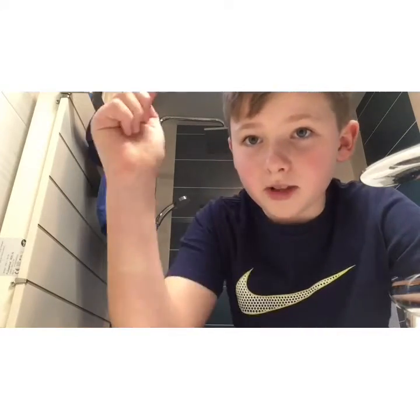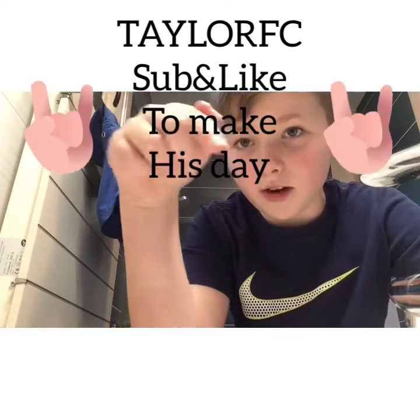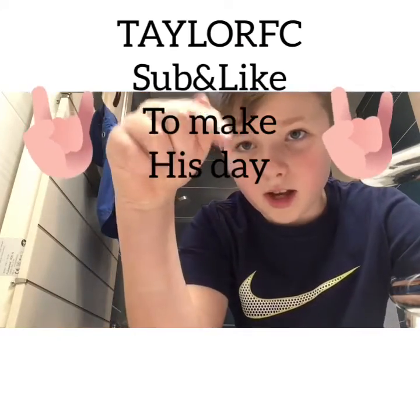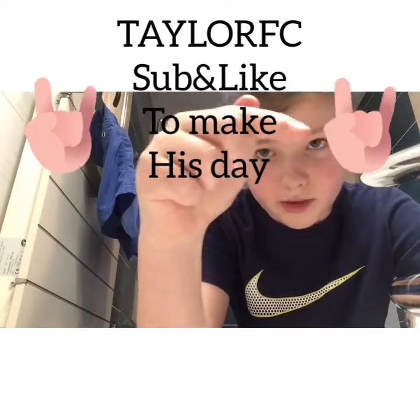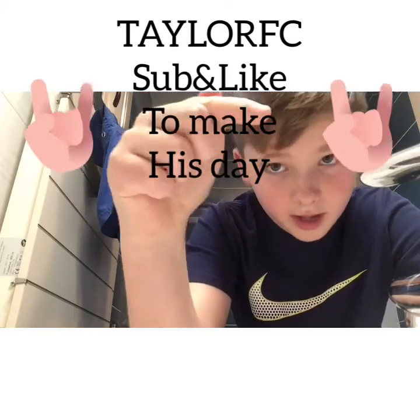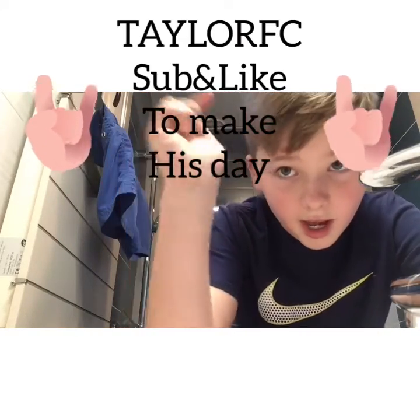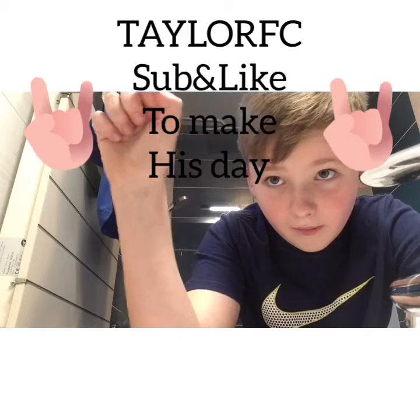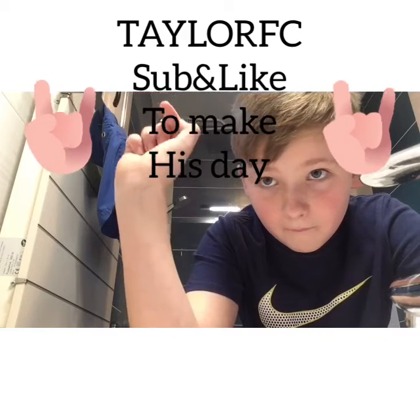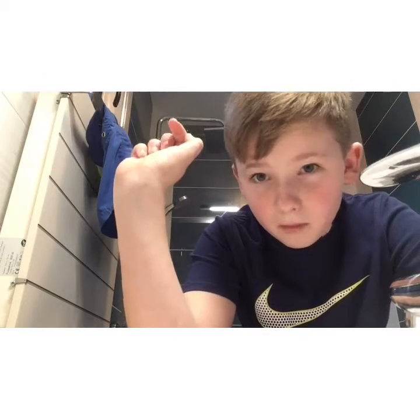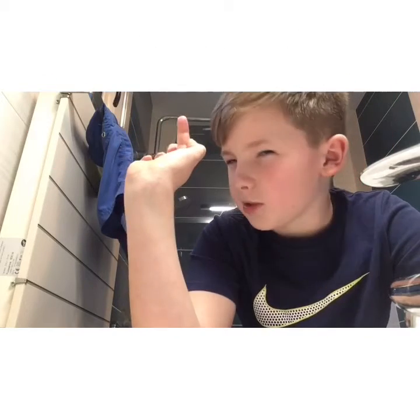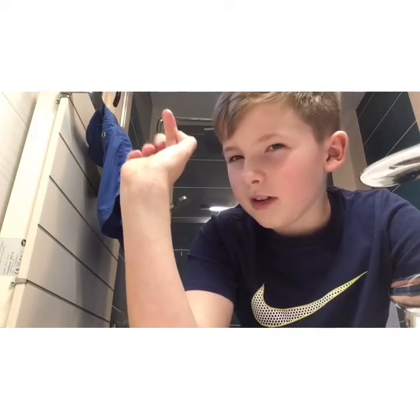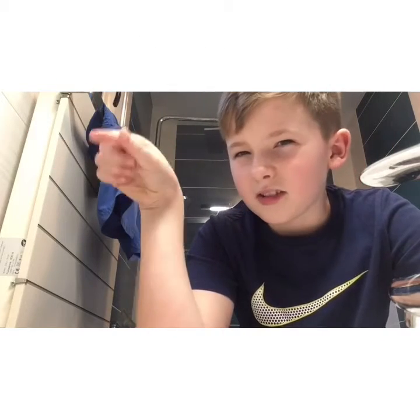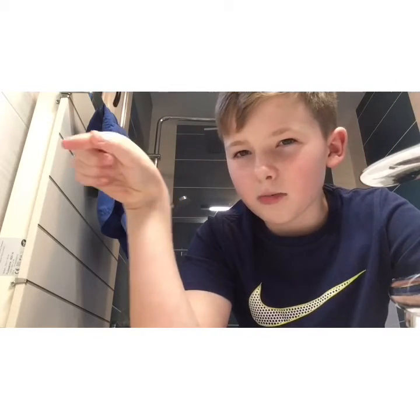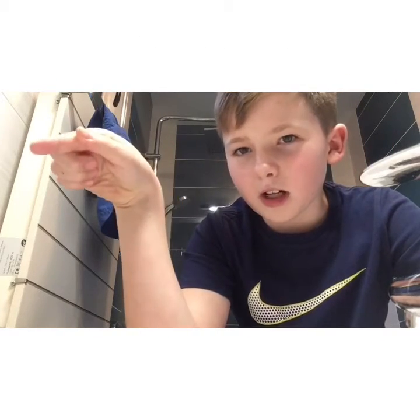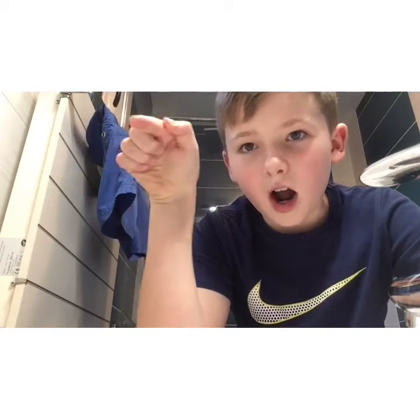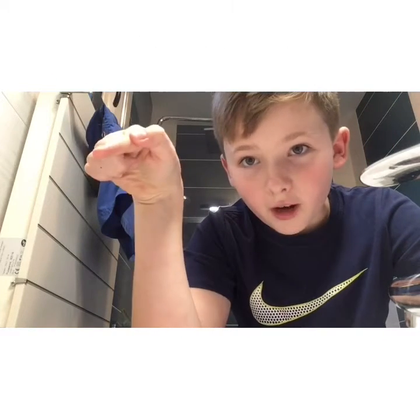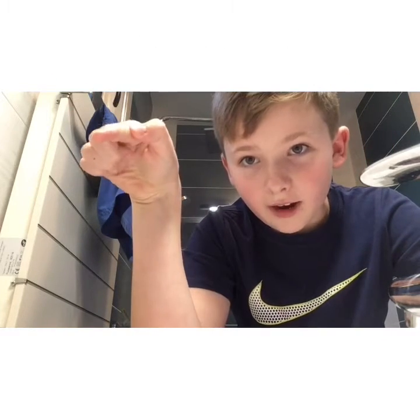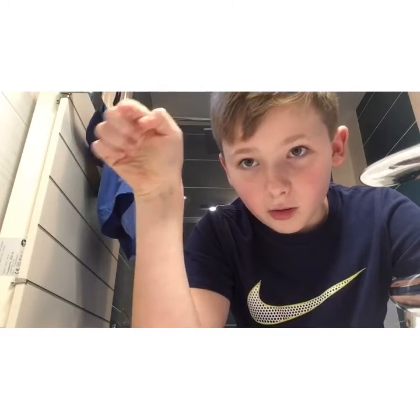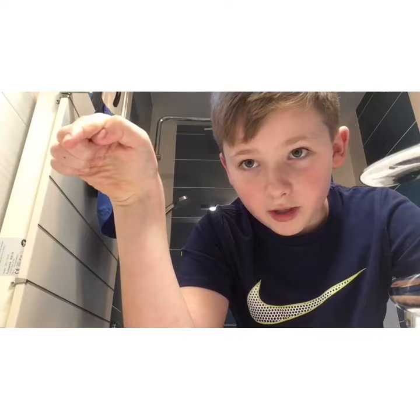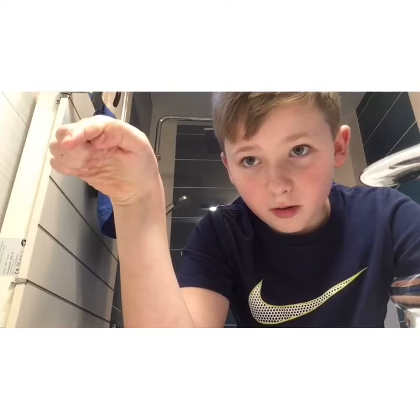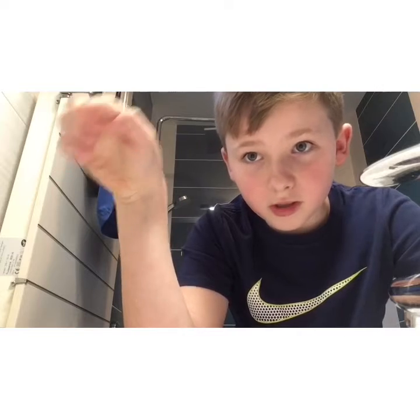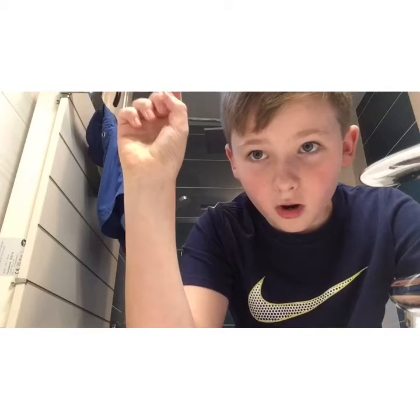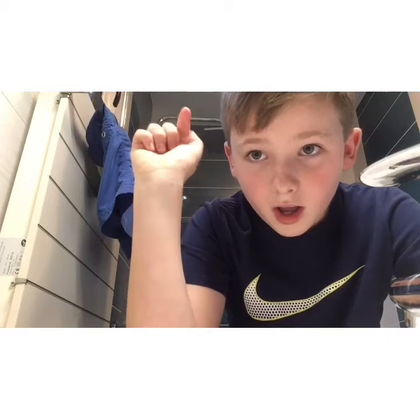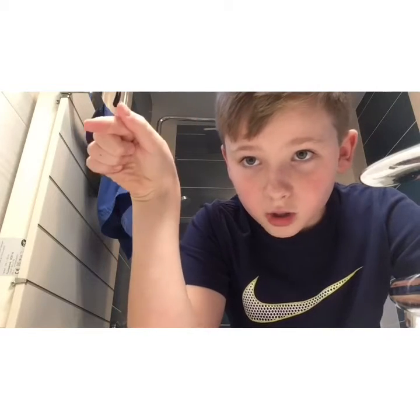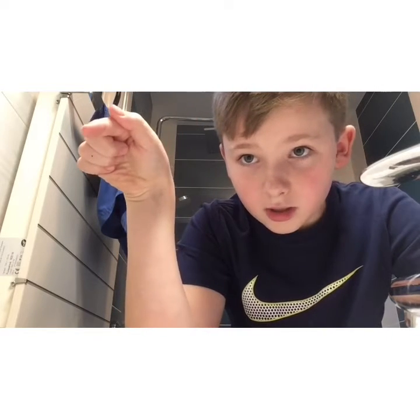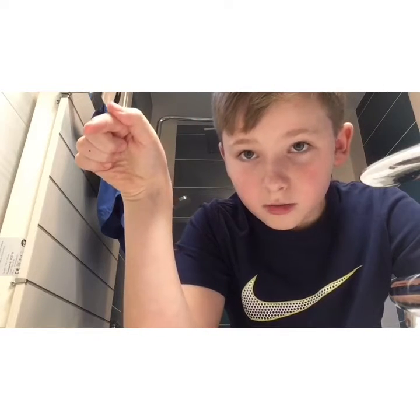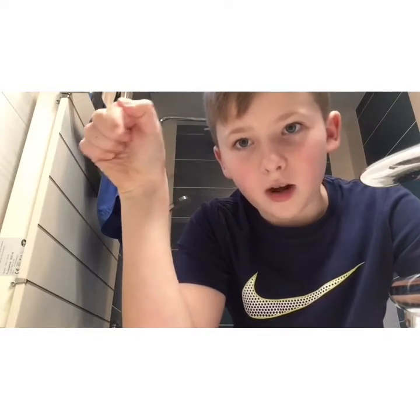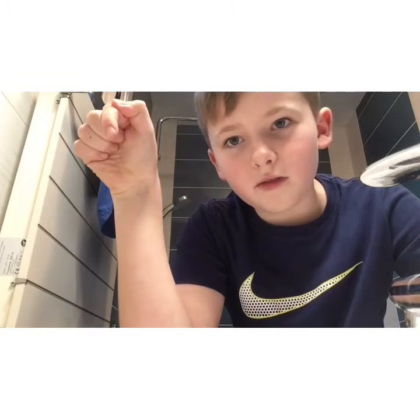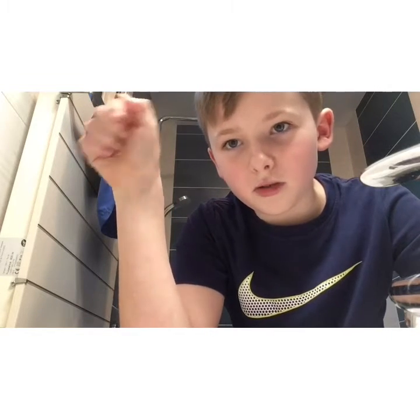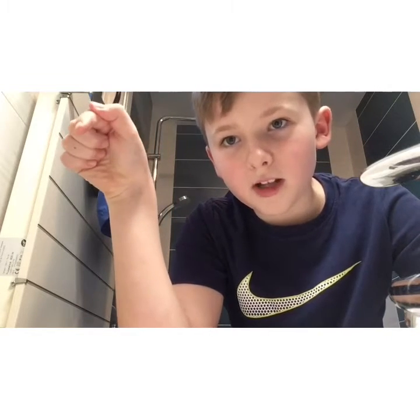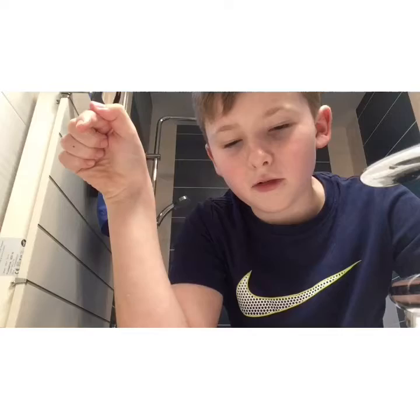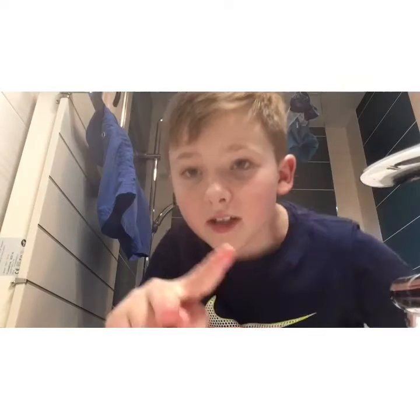Make sure you go subscribe to Taylor FC — I'll leave it in the description, so go check the description and I'll leave a little surprise in there for you guys.